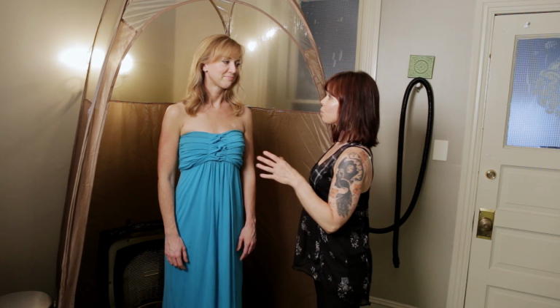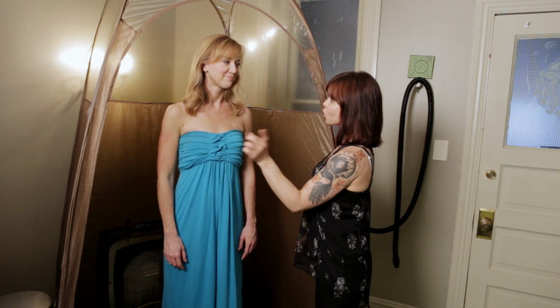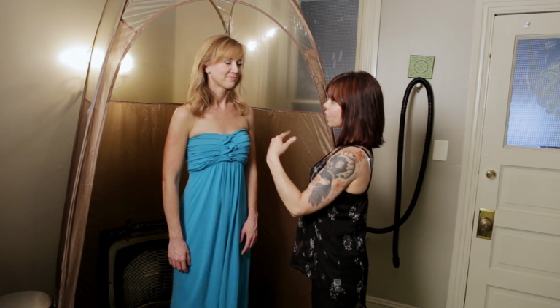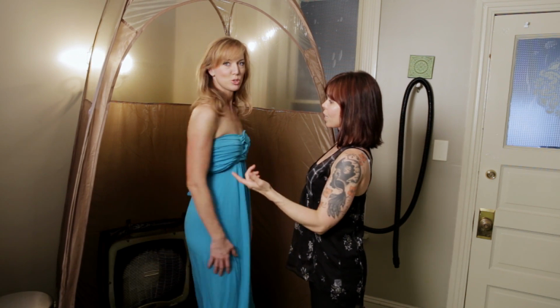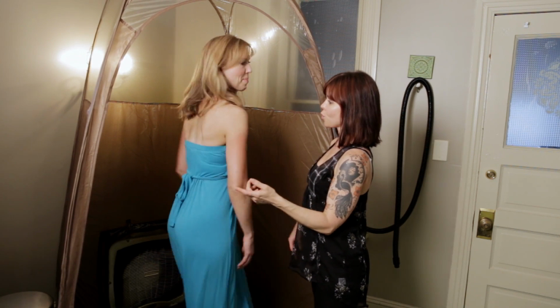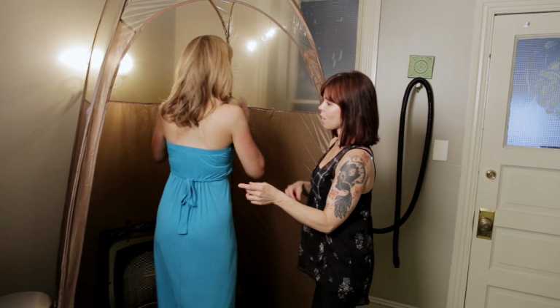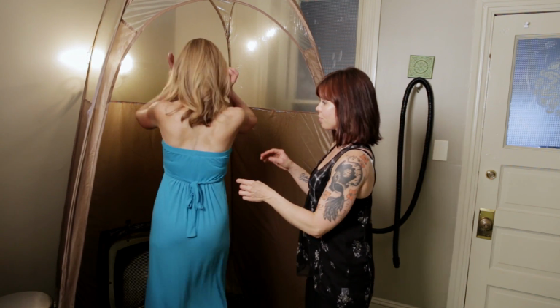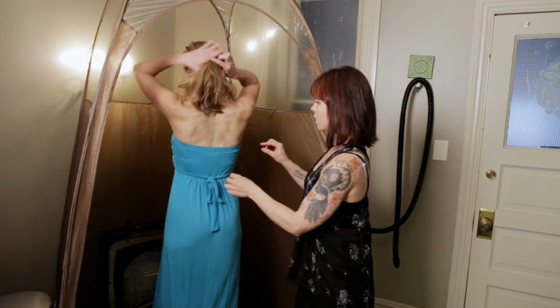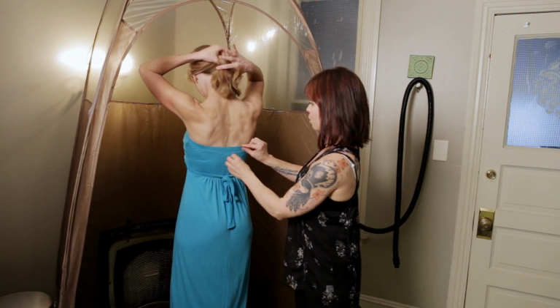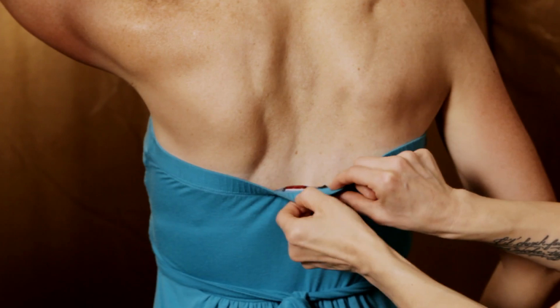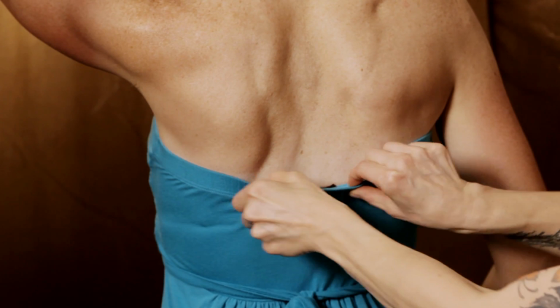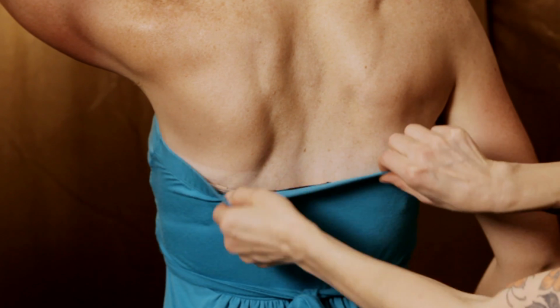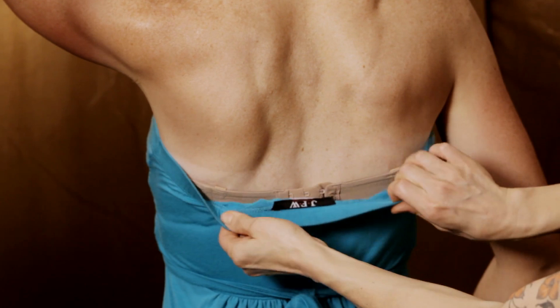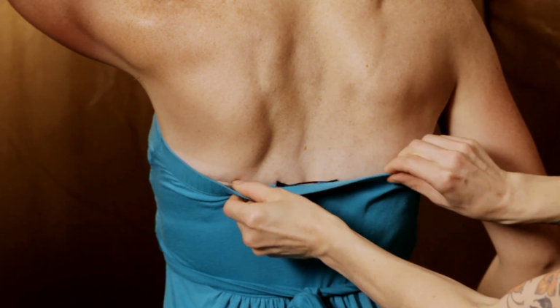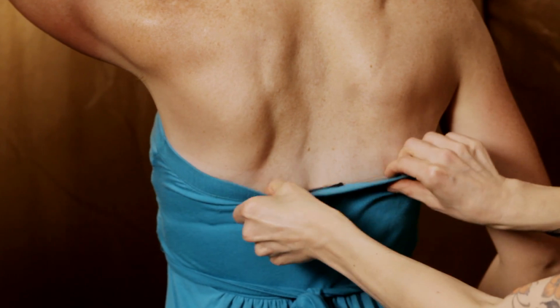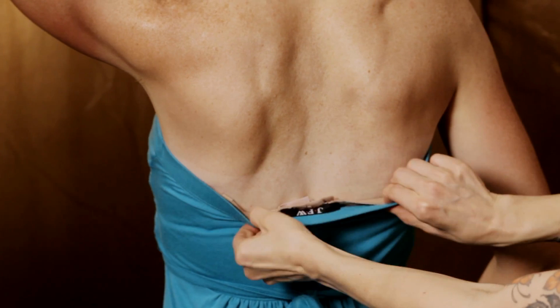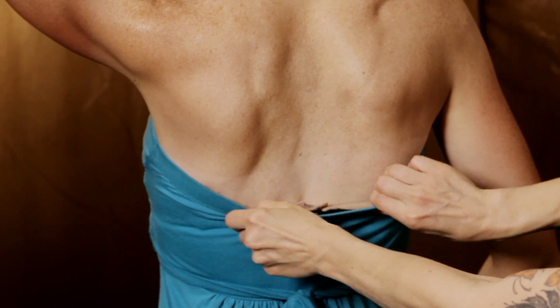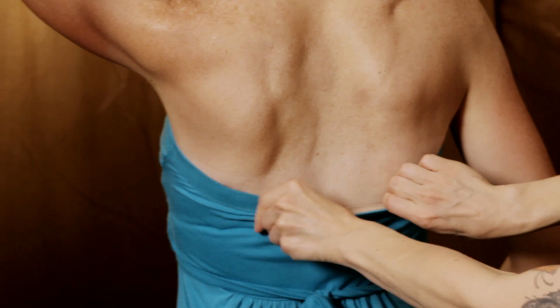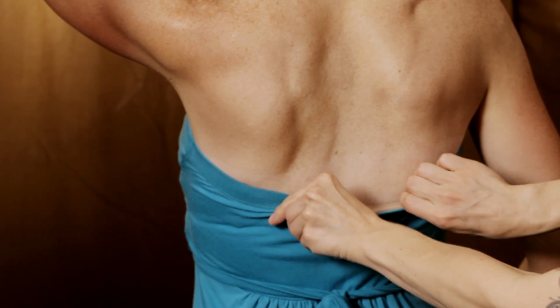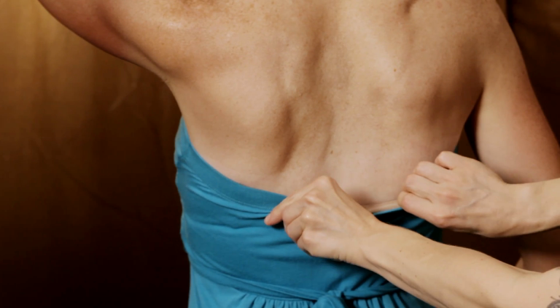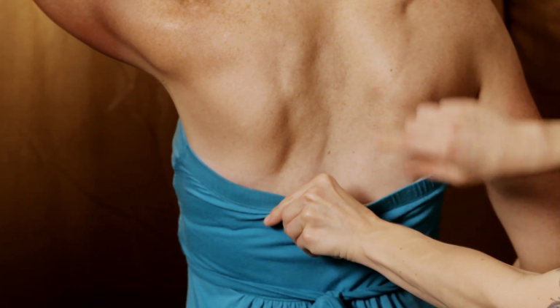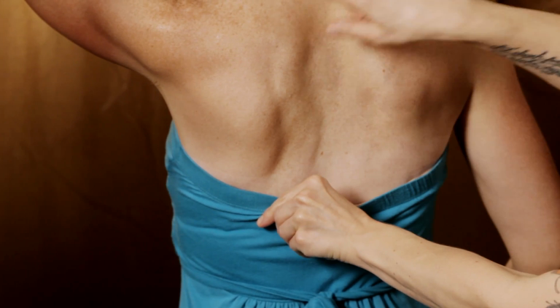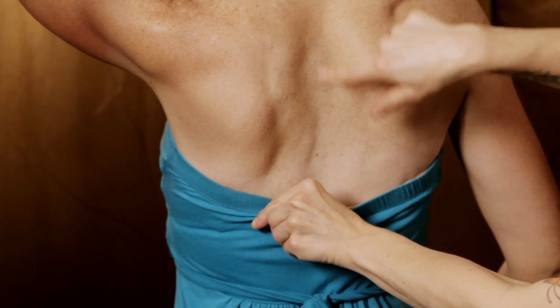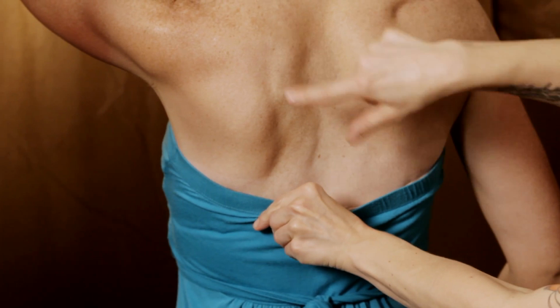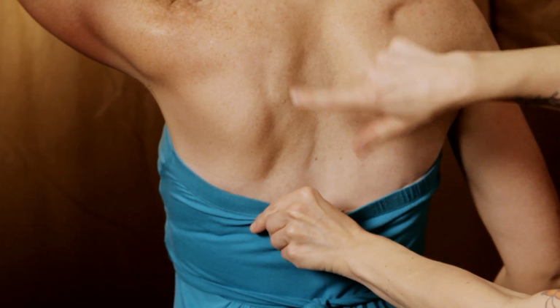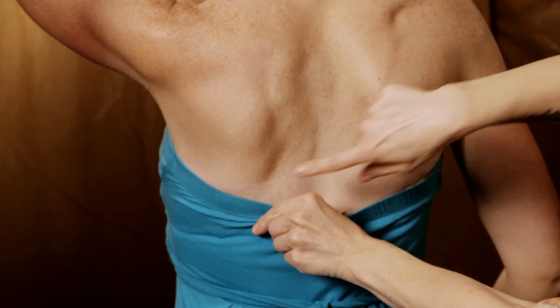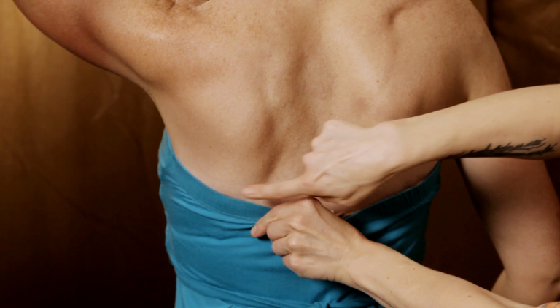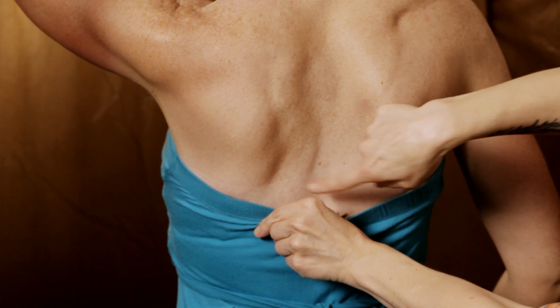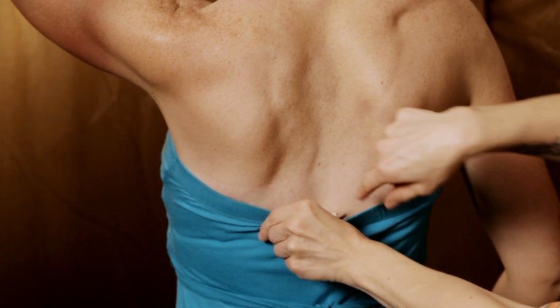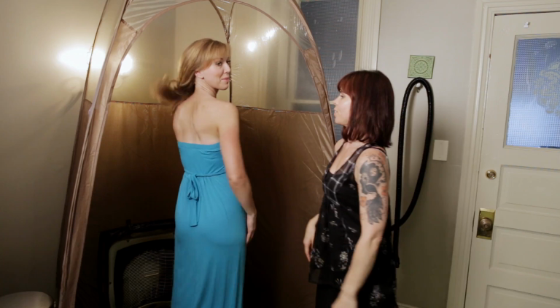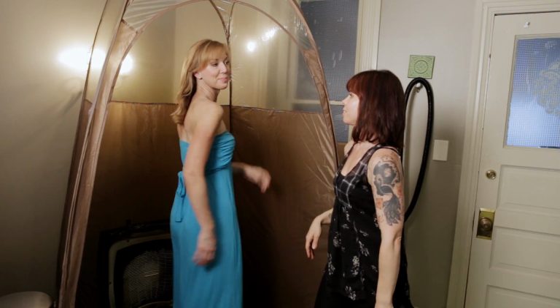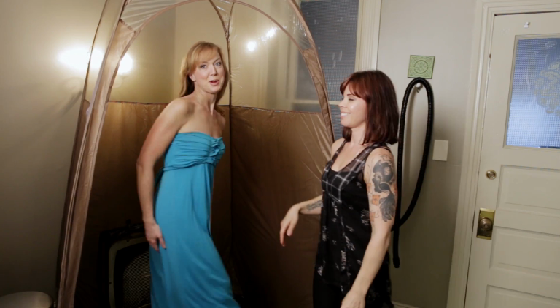Emily, could you turn around so I can show them the color difference in her back? See the lines, guys? That's what color your whole body would be. Beautiful. Much better.